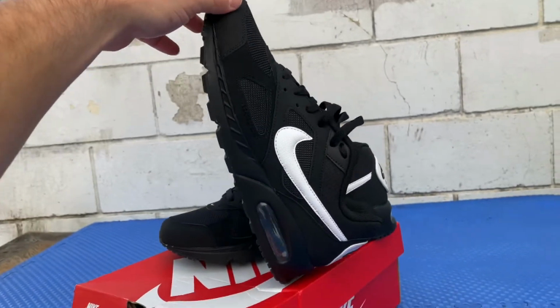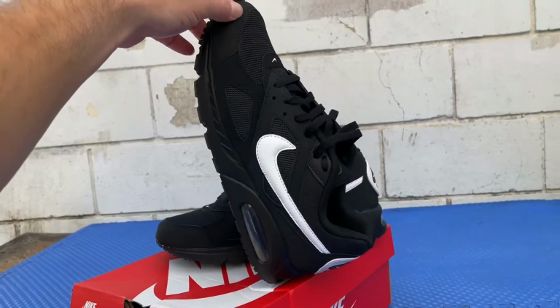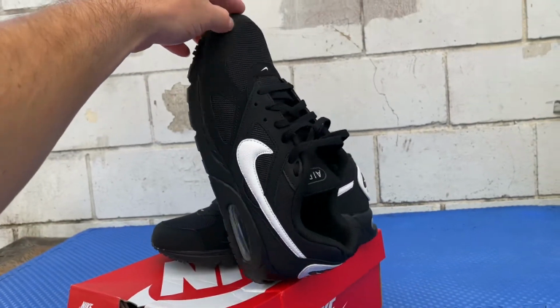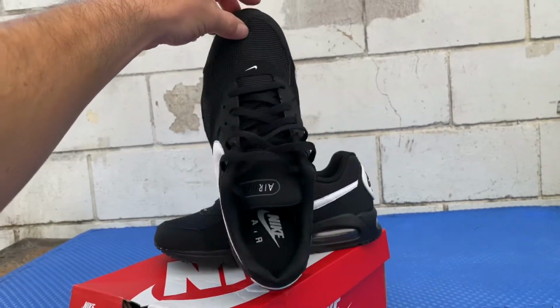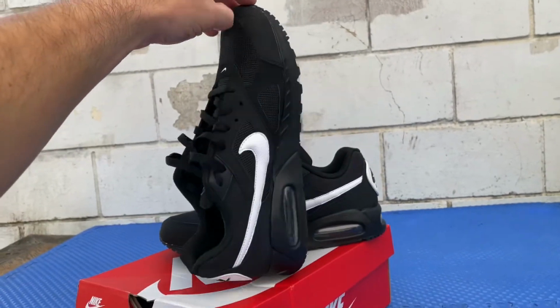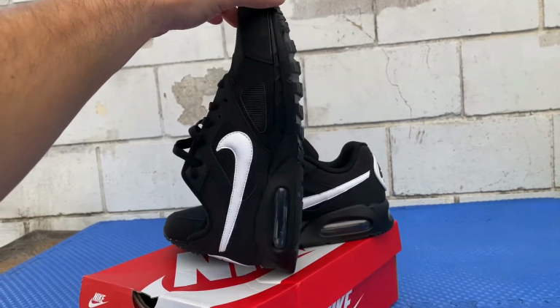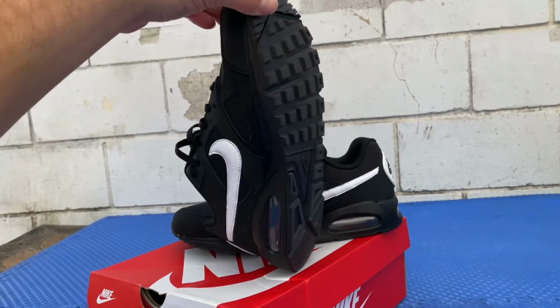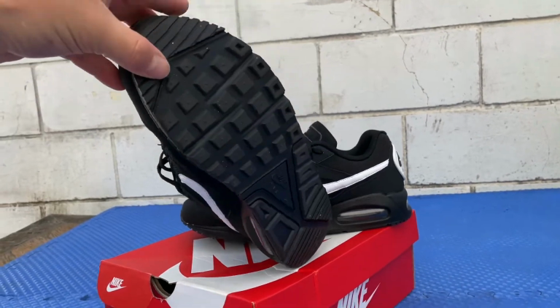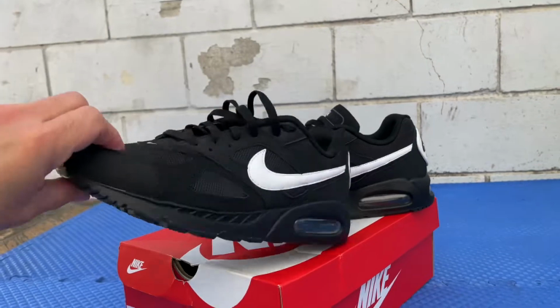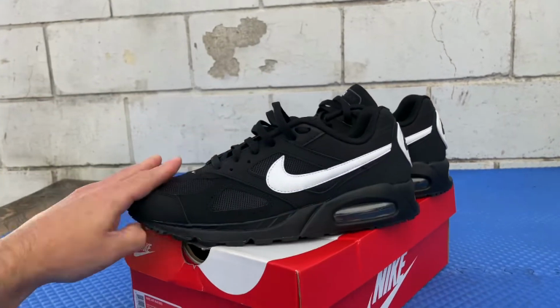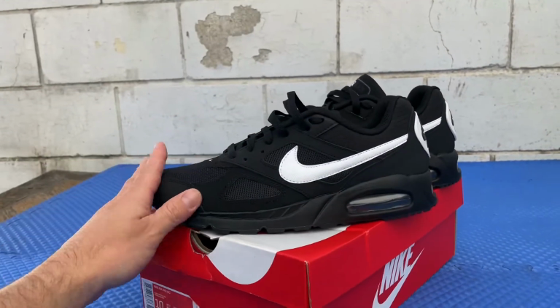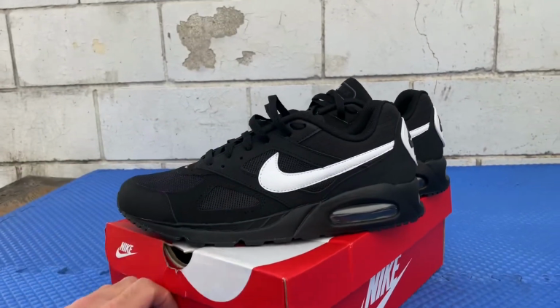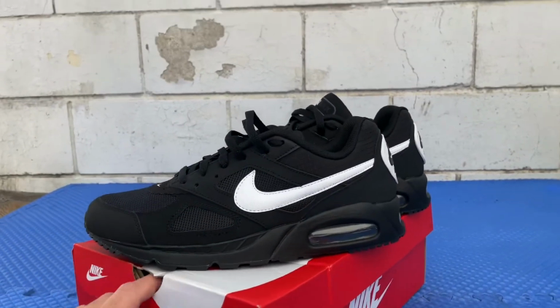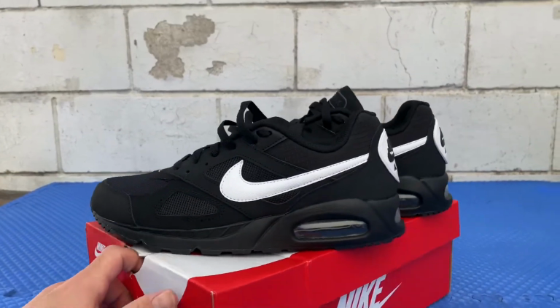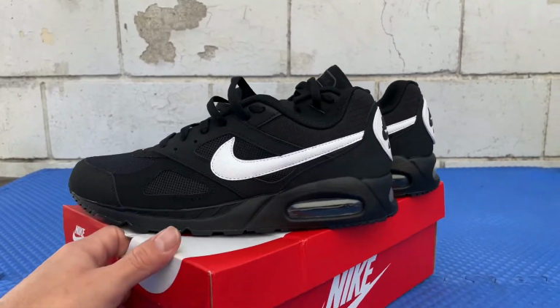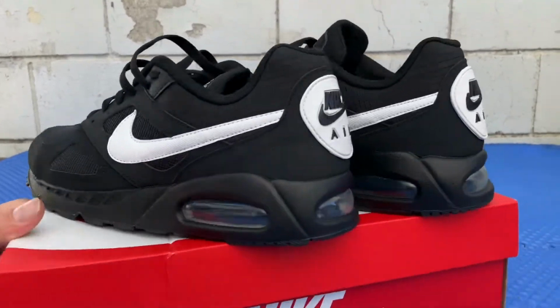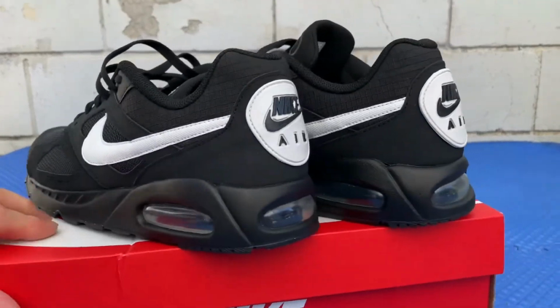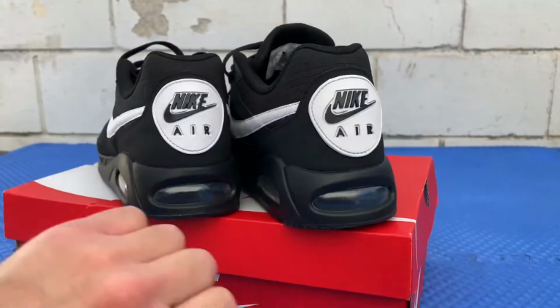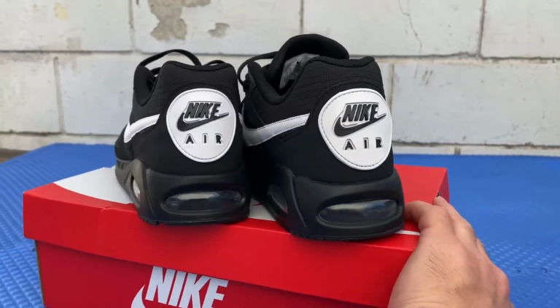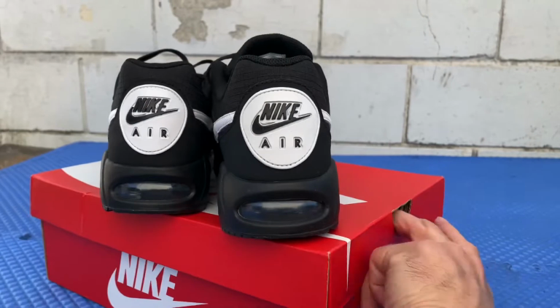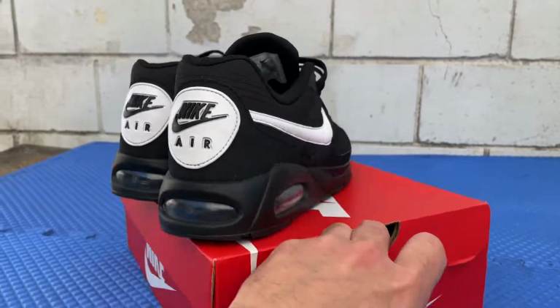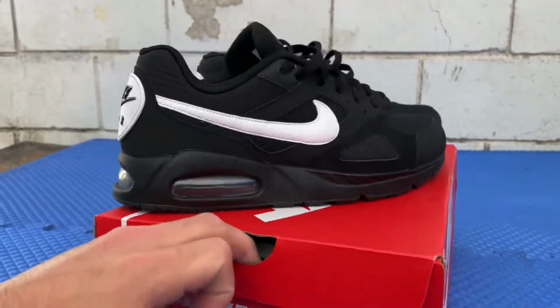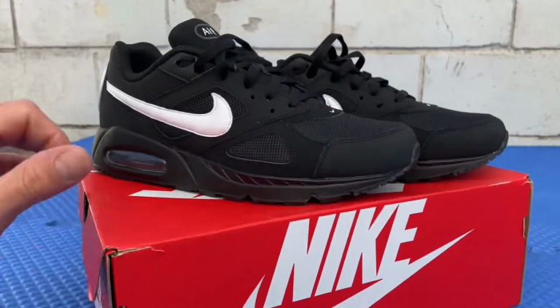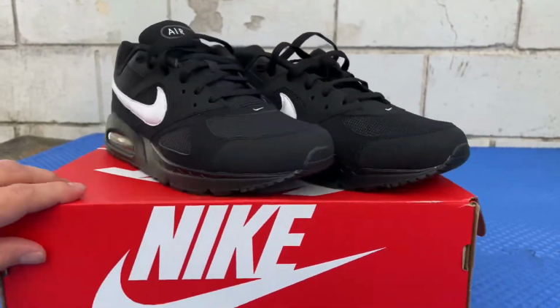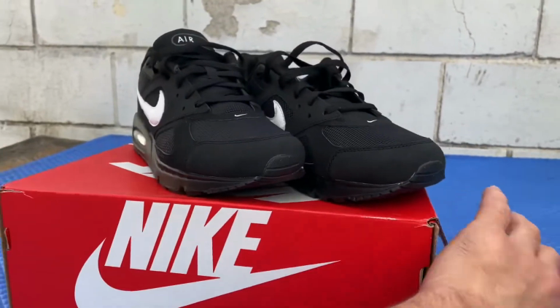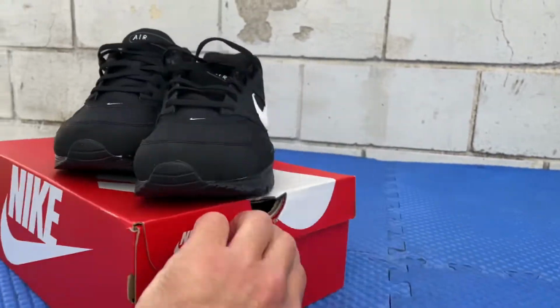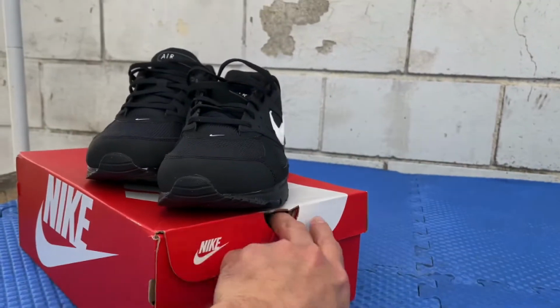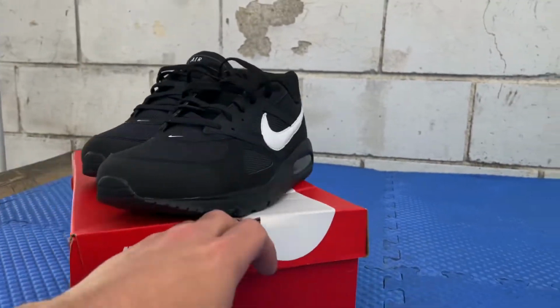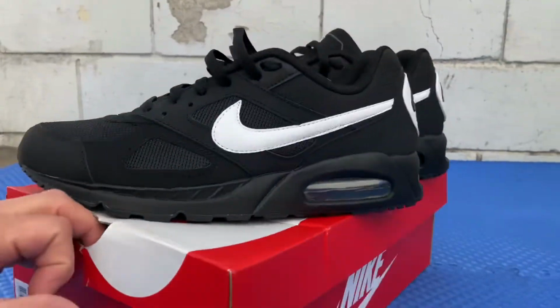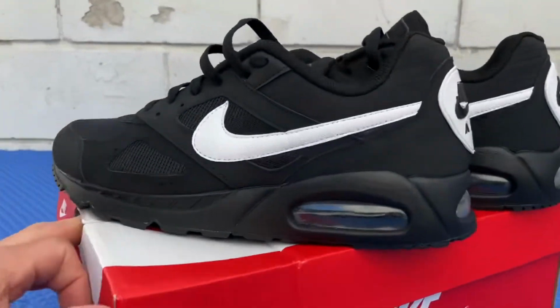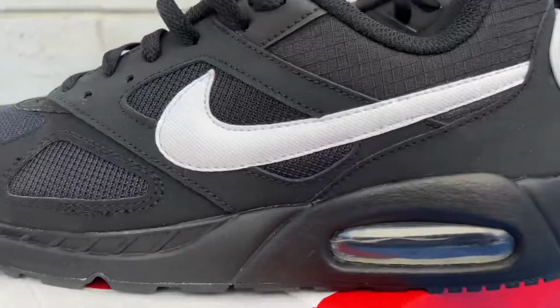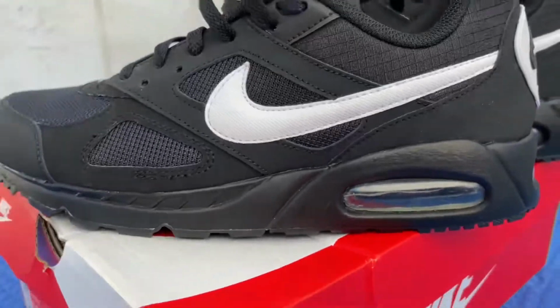Nike Air Max IVO. All right man, appreciate you guys watching. As always, make sure you like, comment, share, and subscribe.